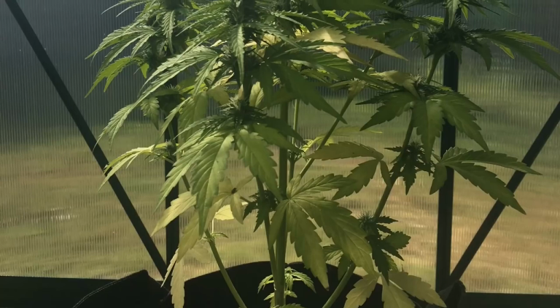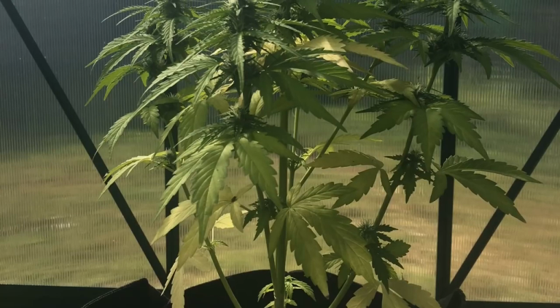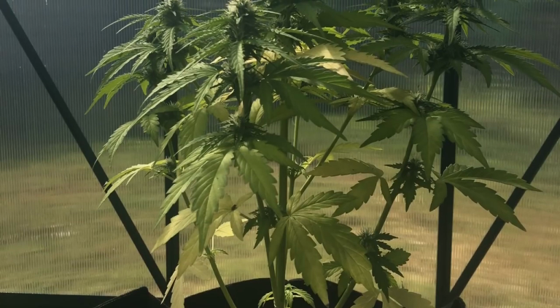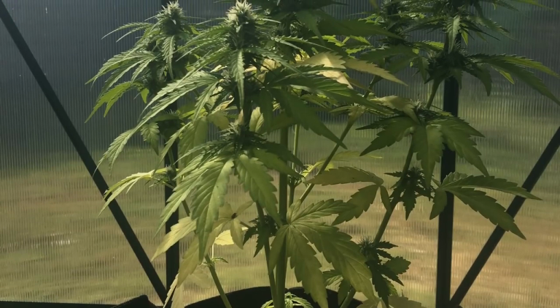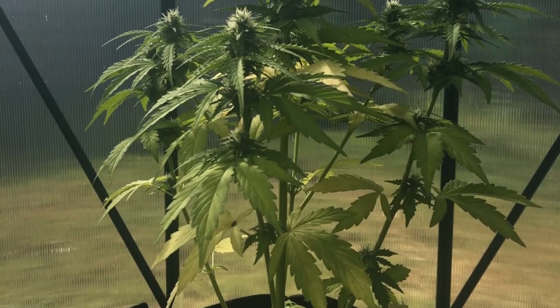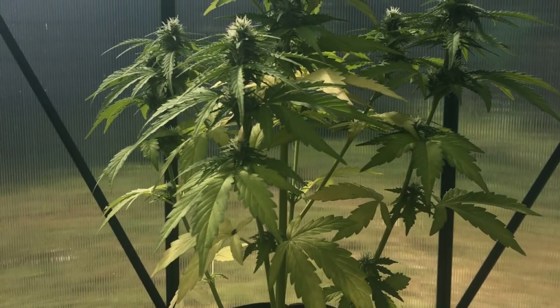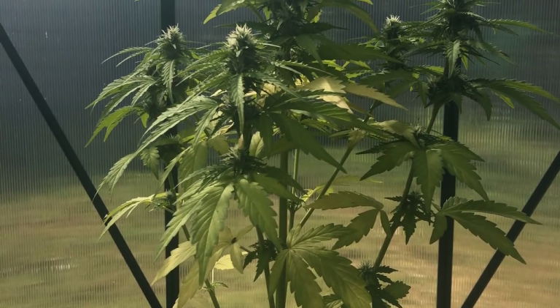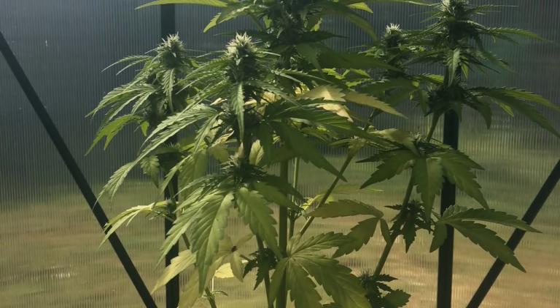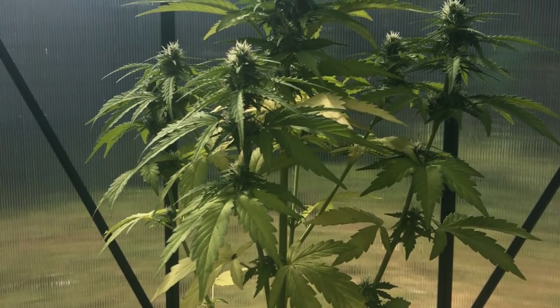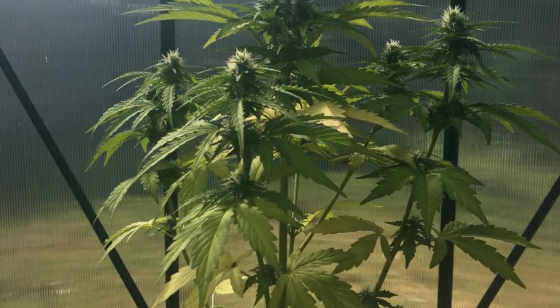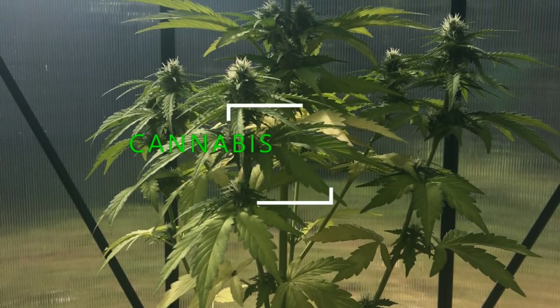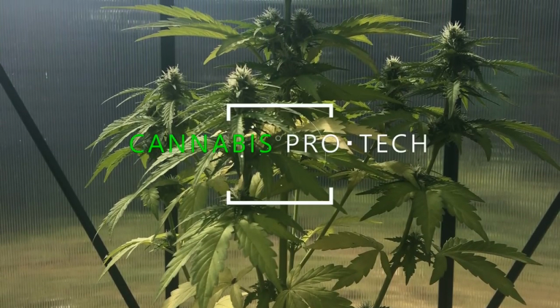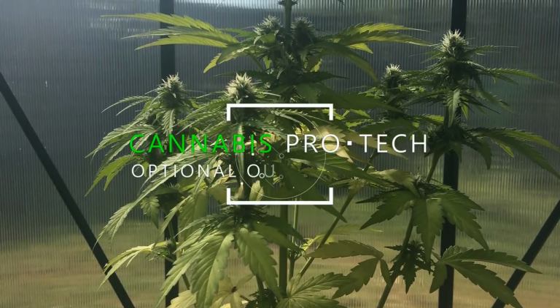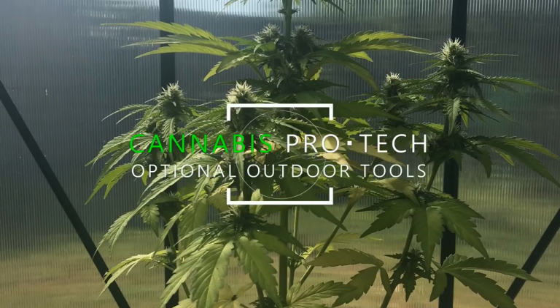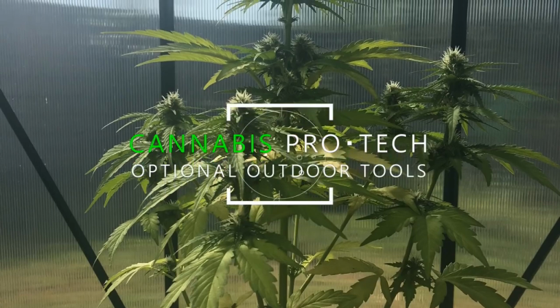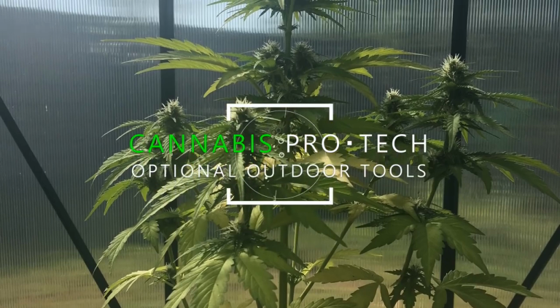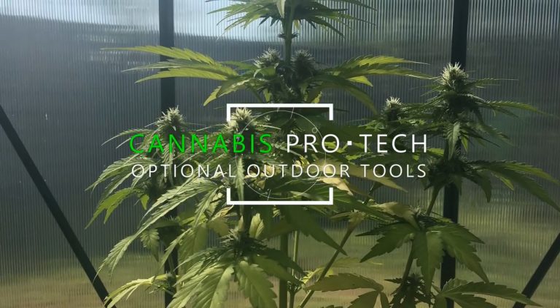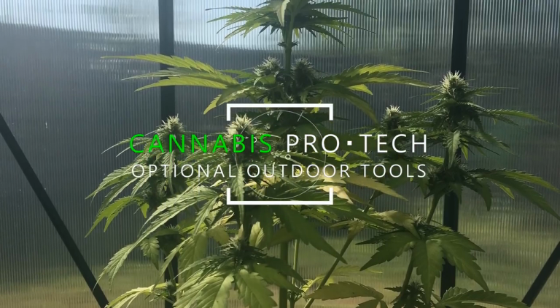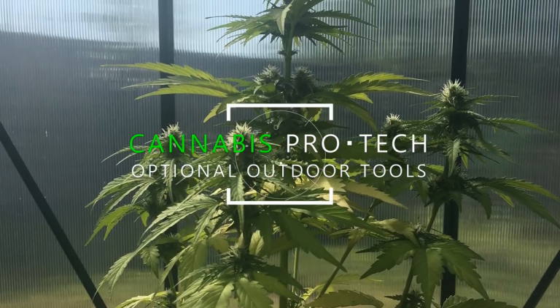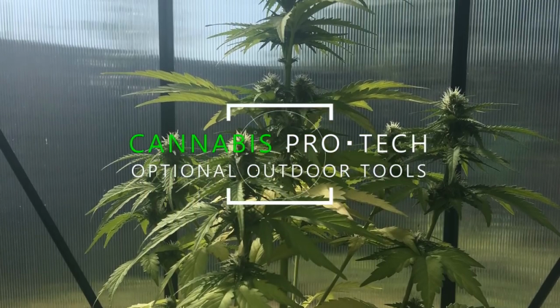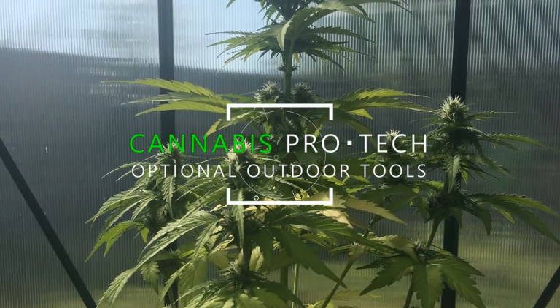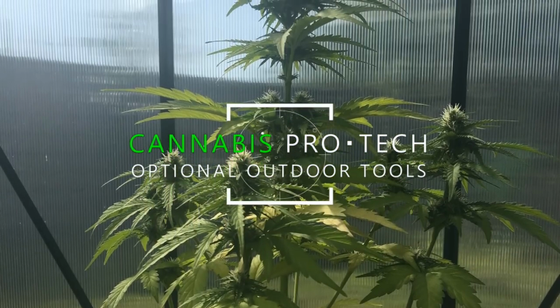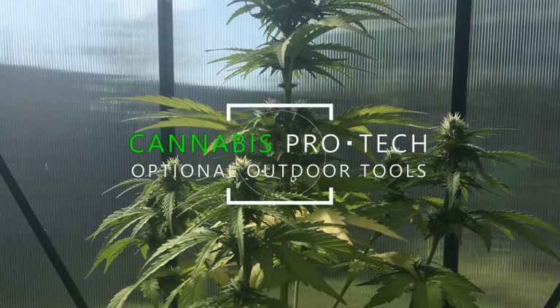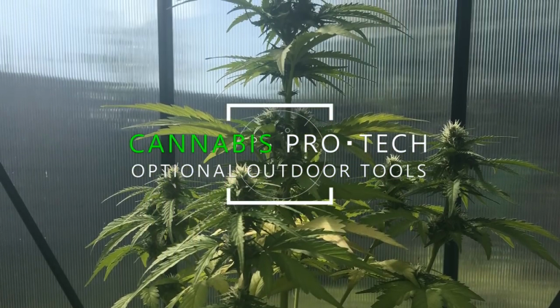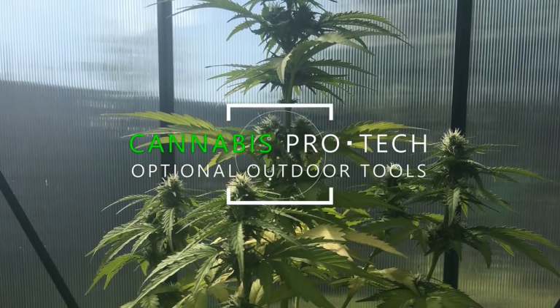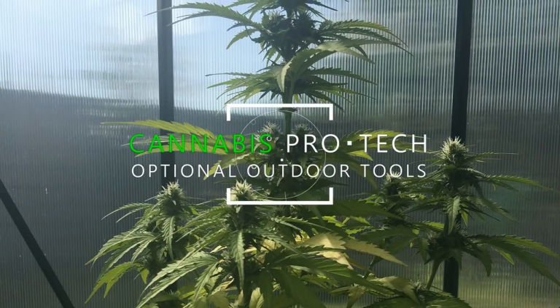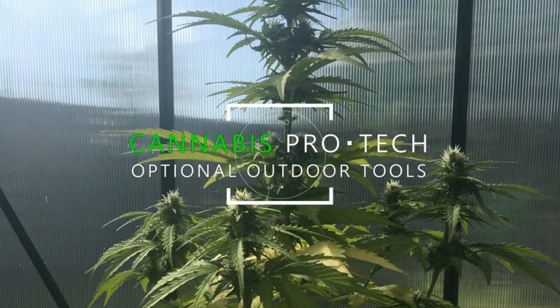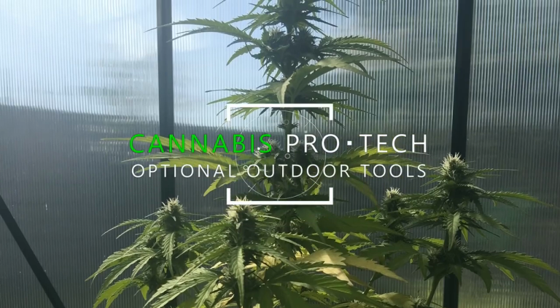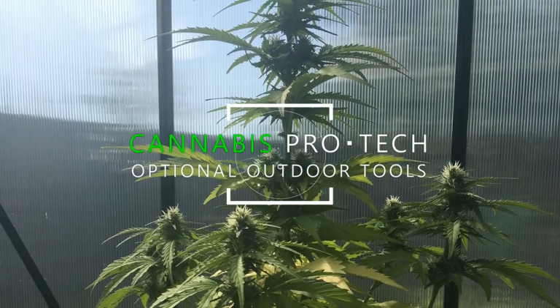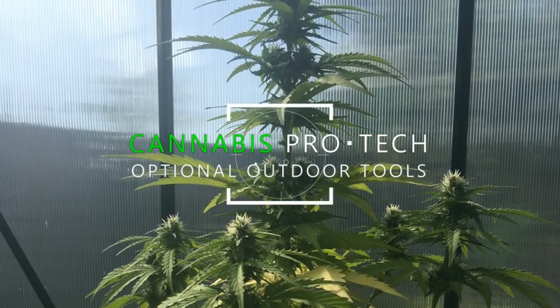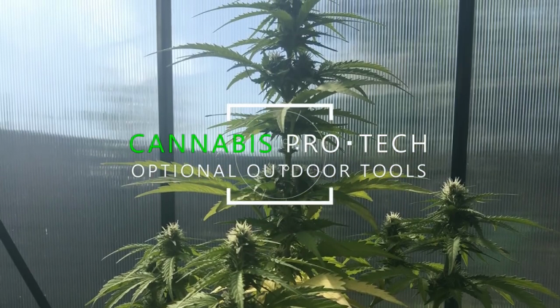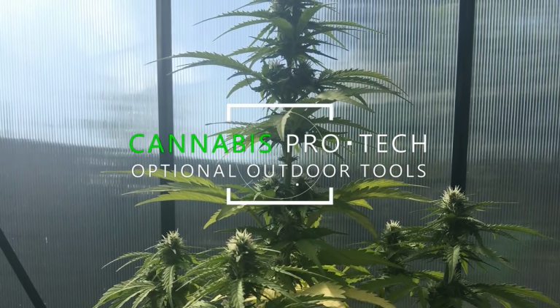Hey everyone and welcome to cannabis processing and technology. Today we'll be covering an overview of the tools available for outdoor growers, so you can know this too.